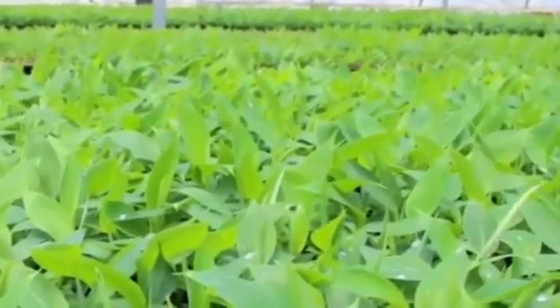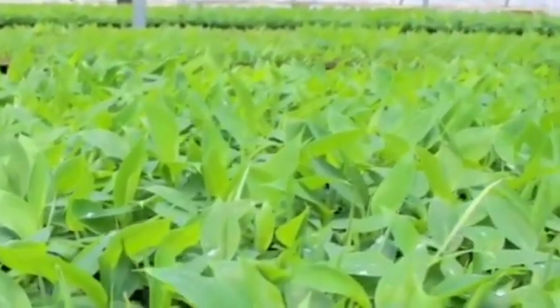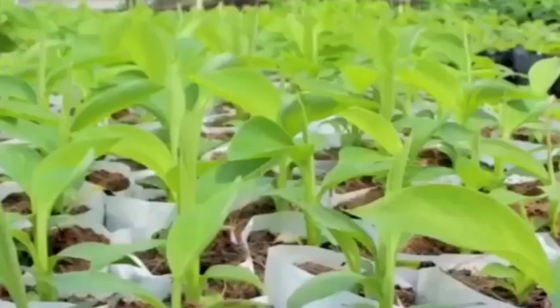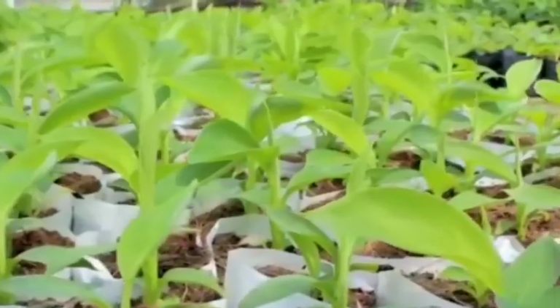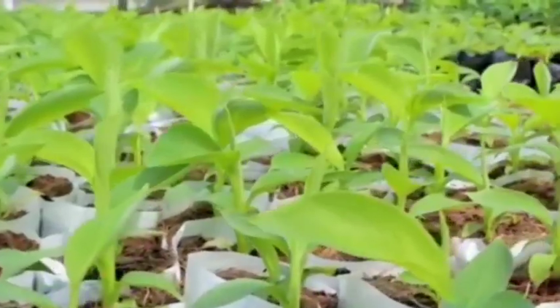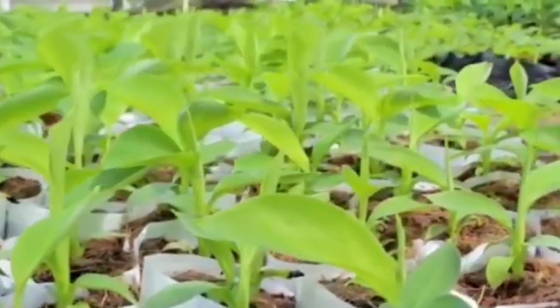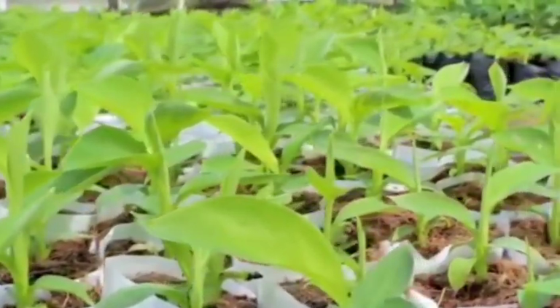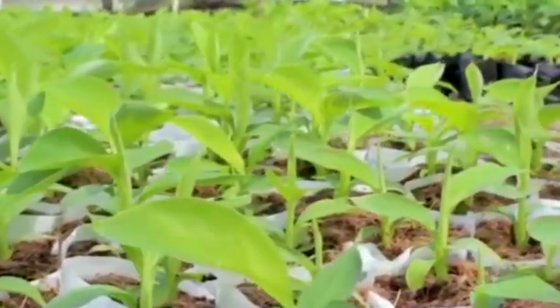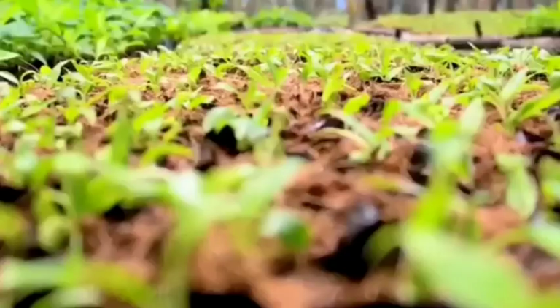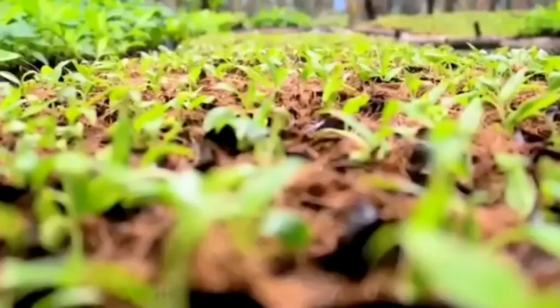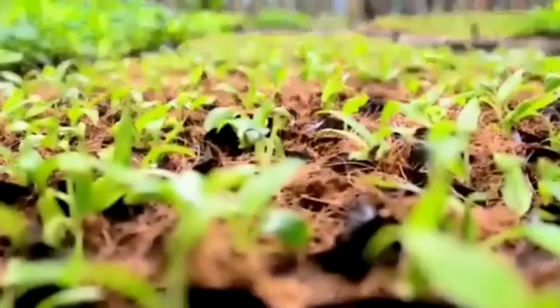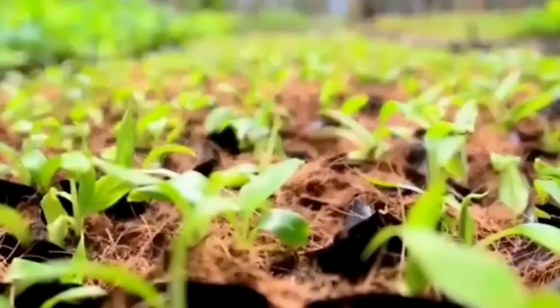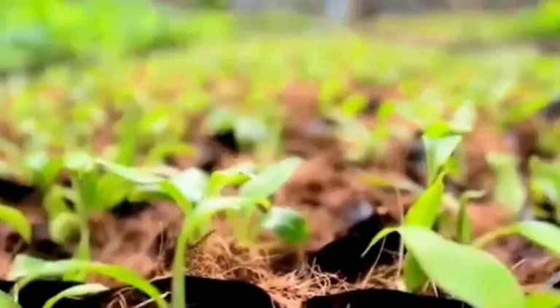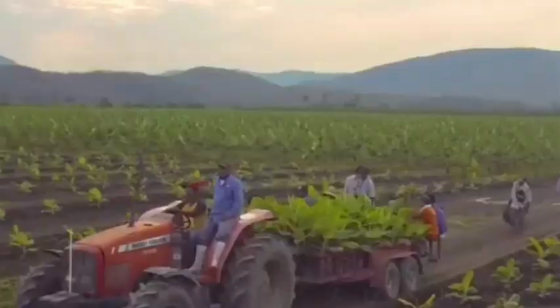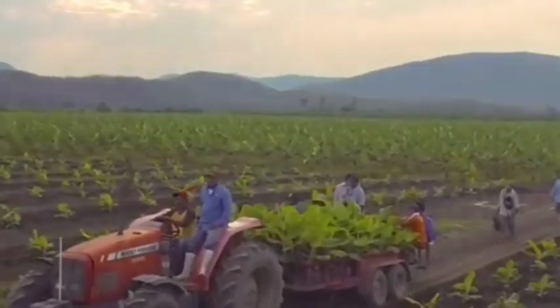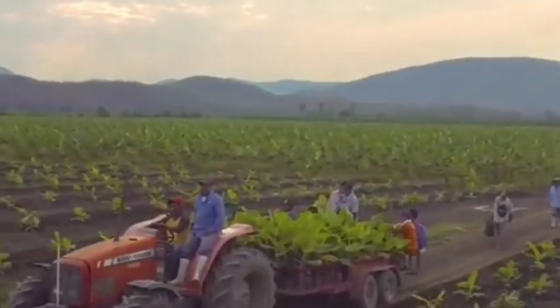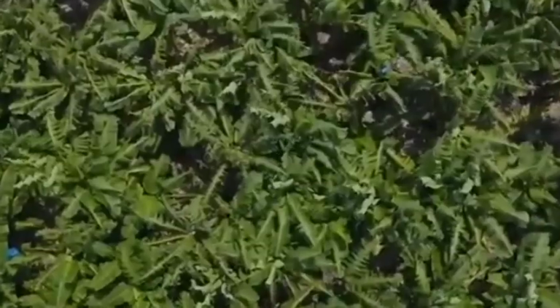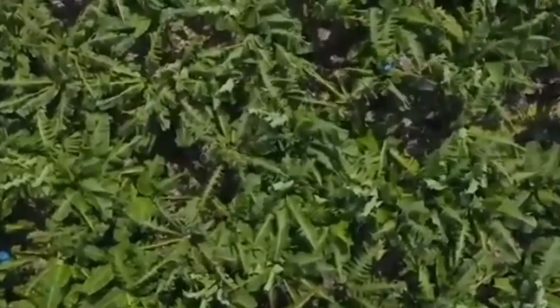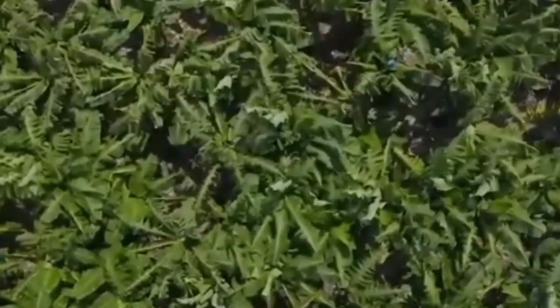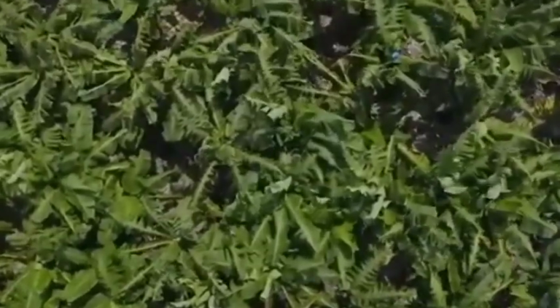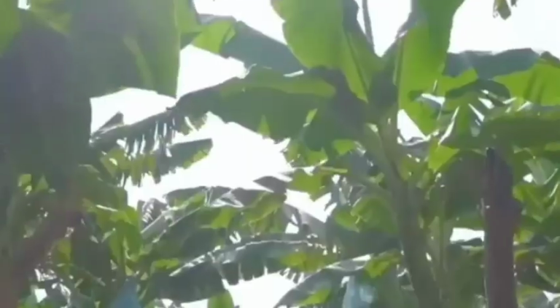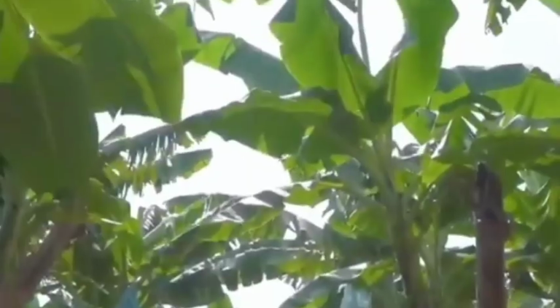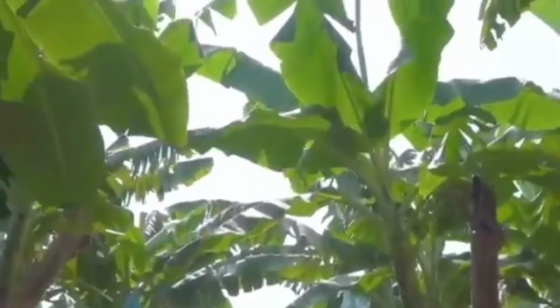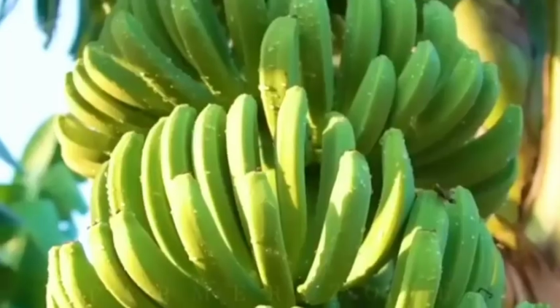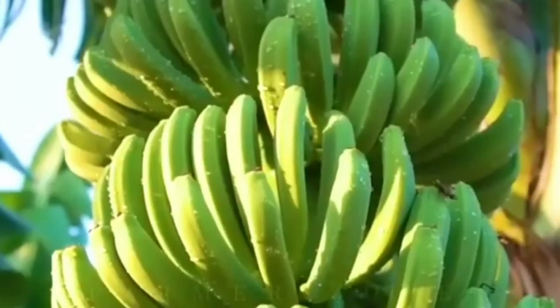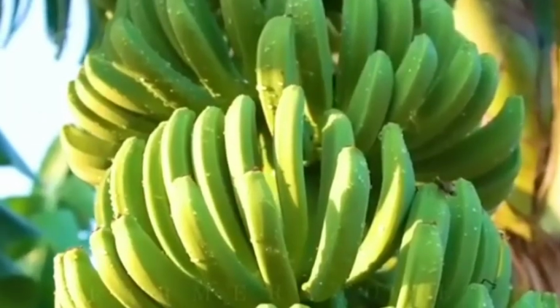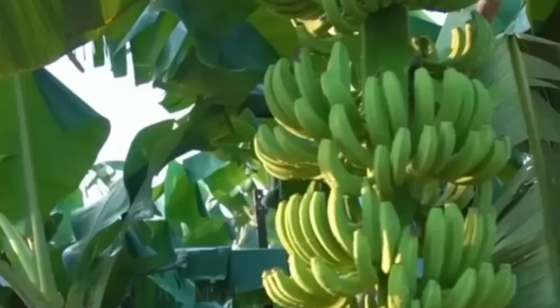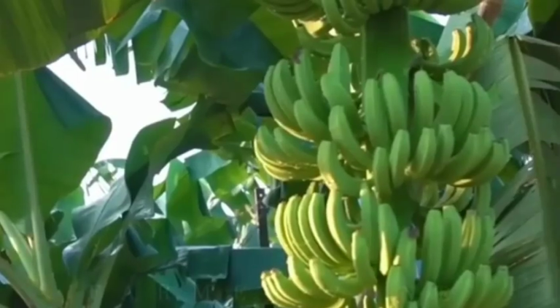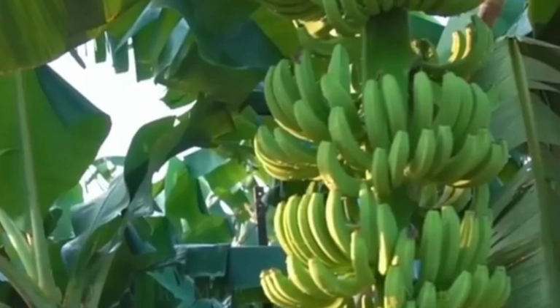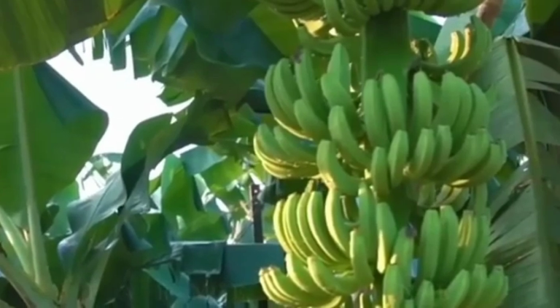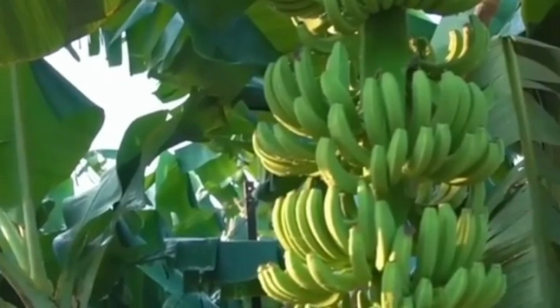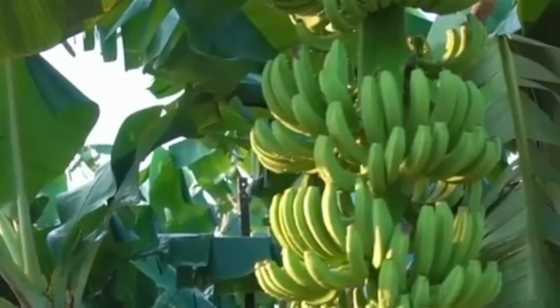Conveyor and sorting system: Bananas are delivered in bulk and moved via conveyor belts. The bananas are automatically sorted based on size, ripeness, and quality using AI-powered cameras and sensors.